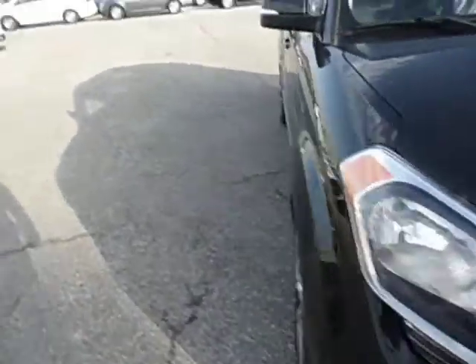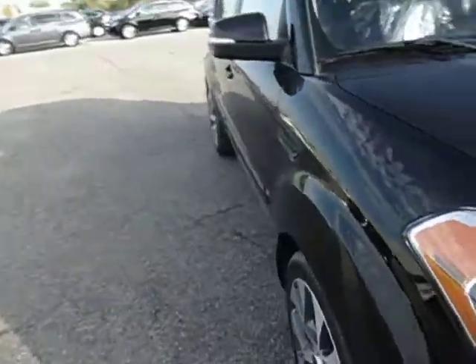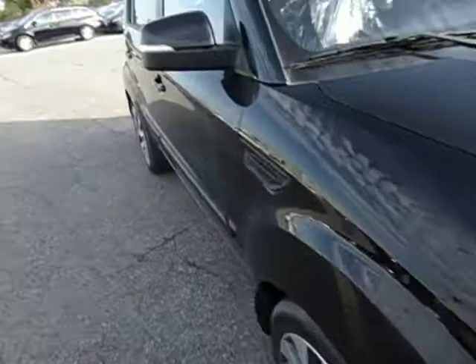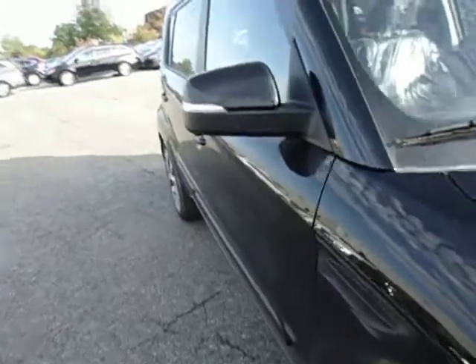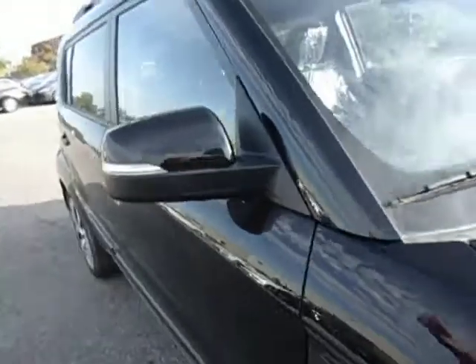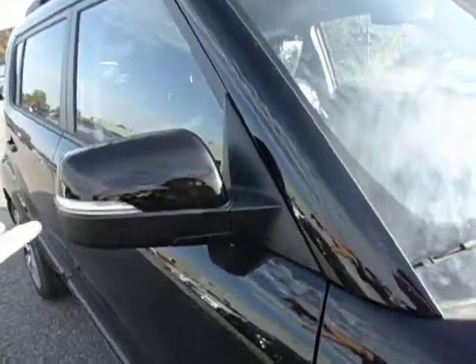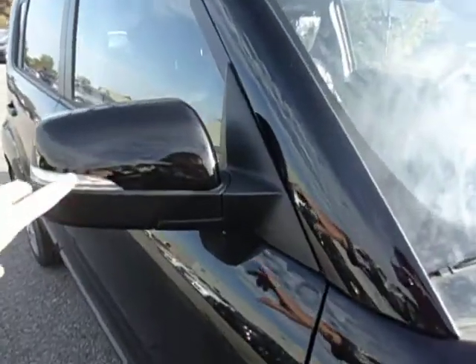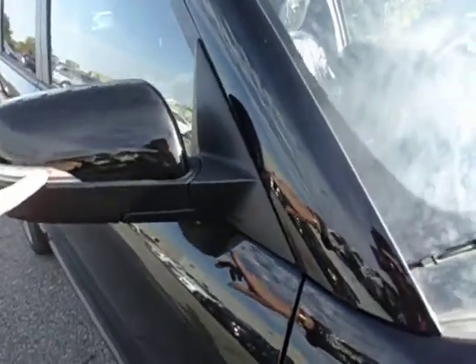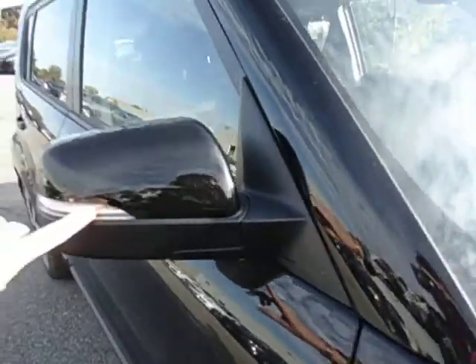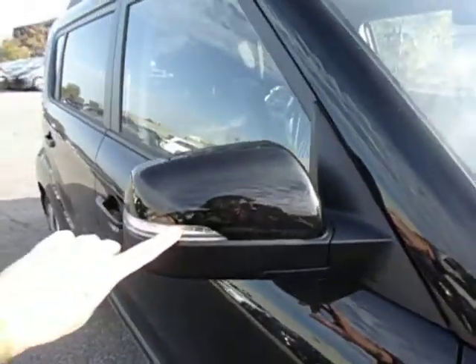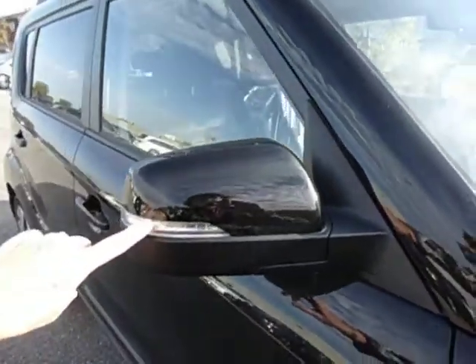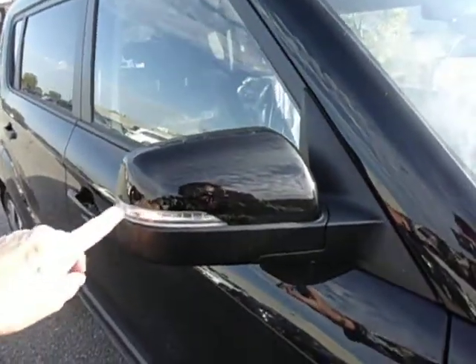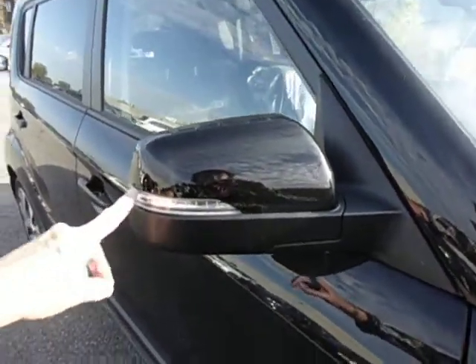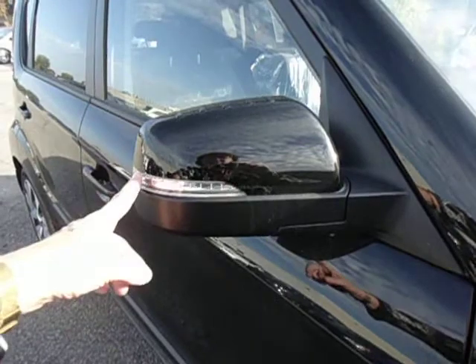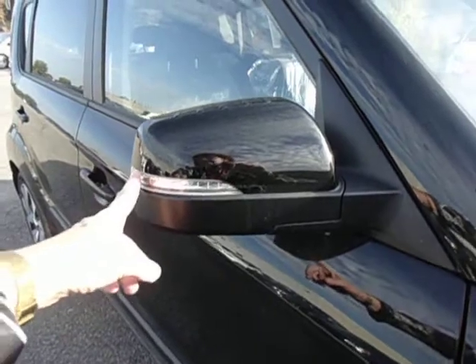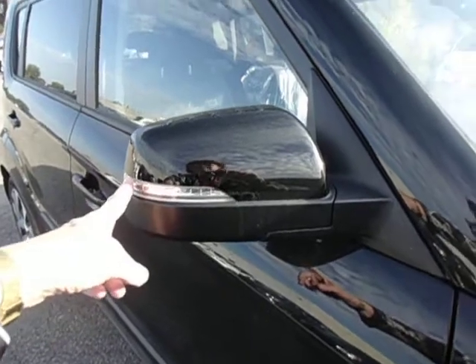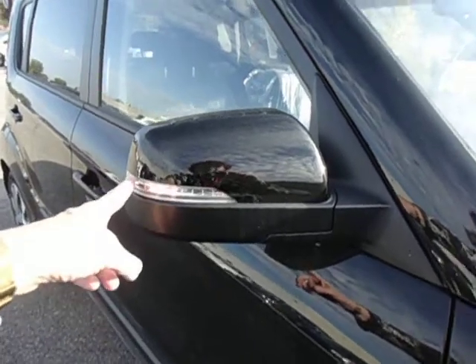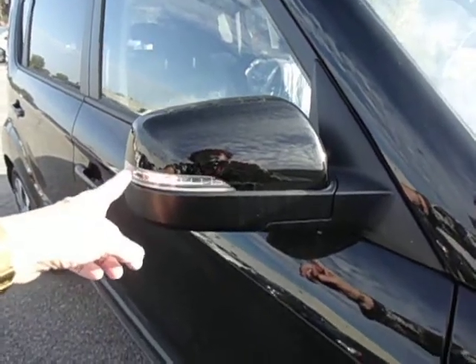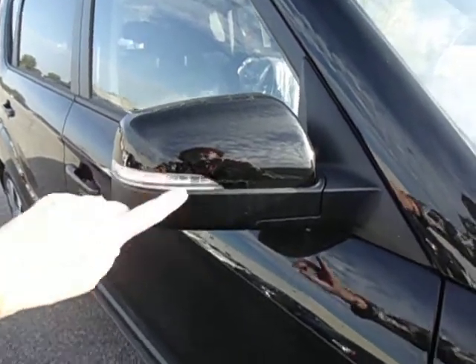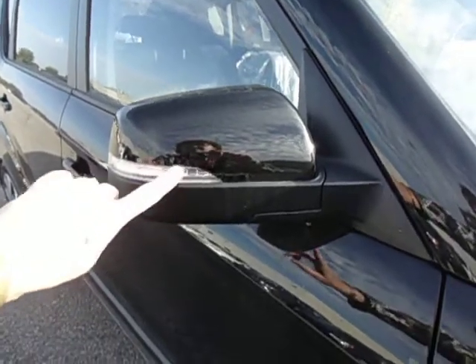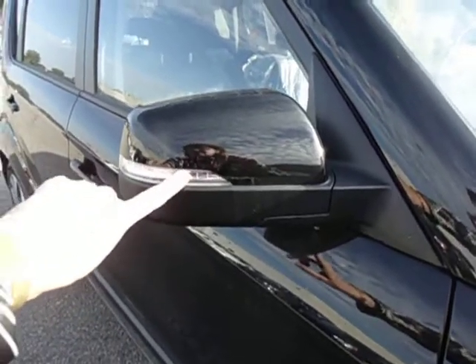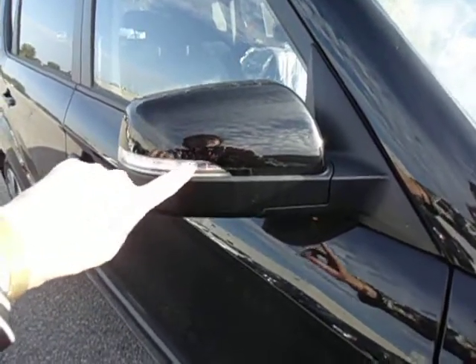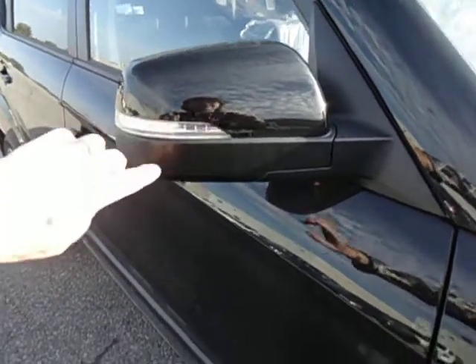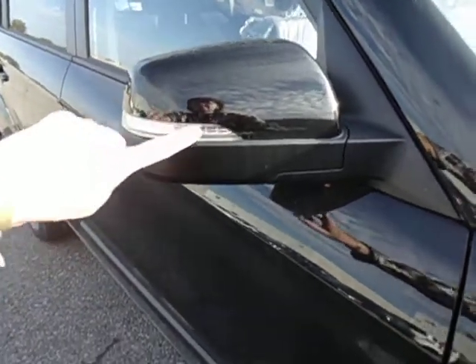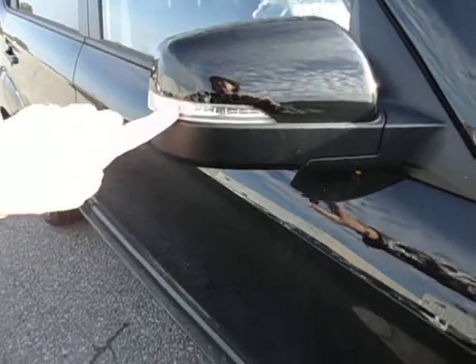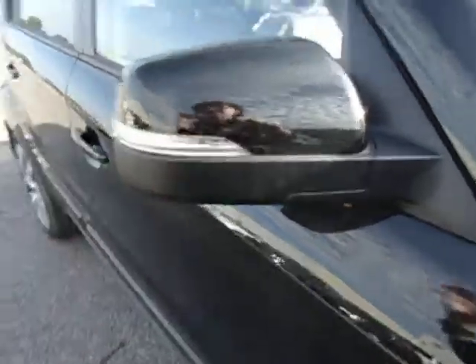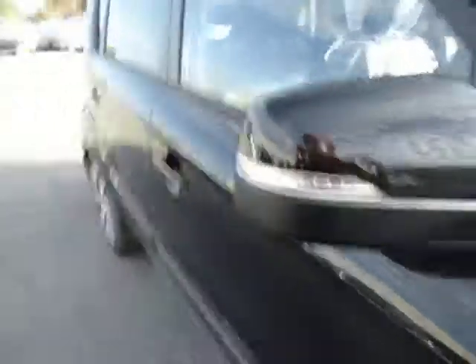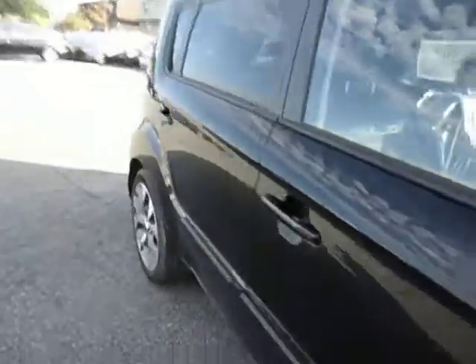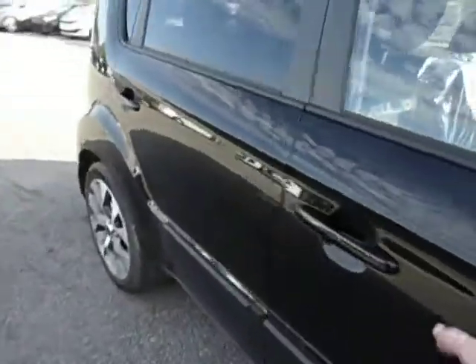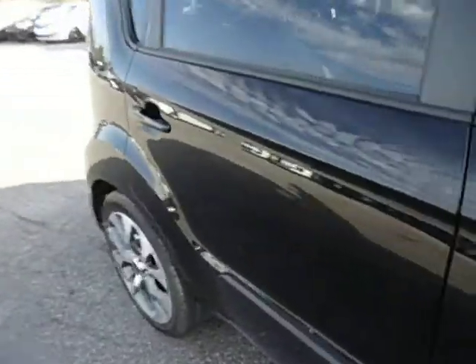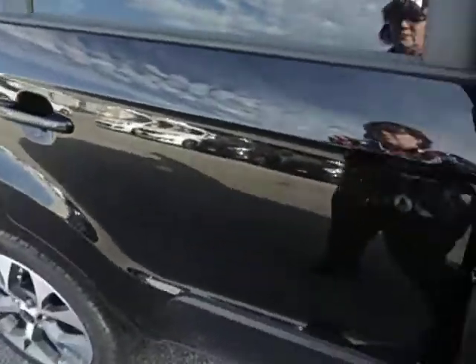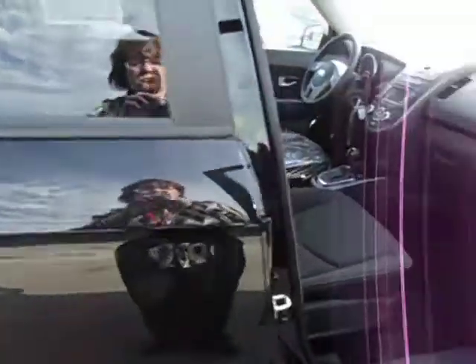Coming around to the side, you have on your side view mirrors the turn signal indicators for left and right on both sides, and you've got the nice wide opening doors.